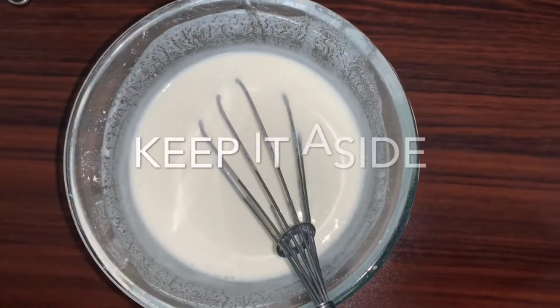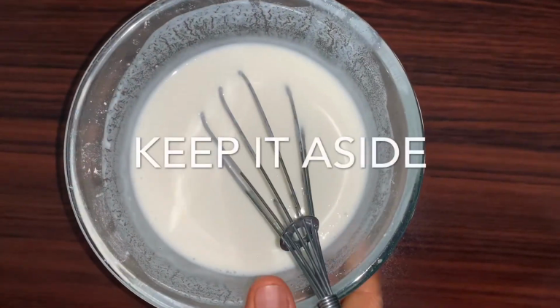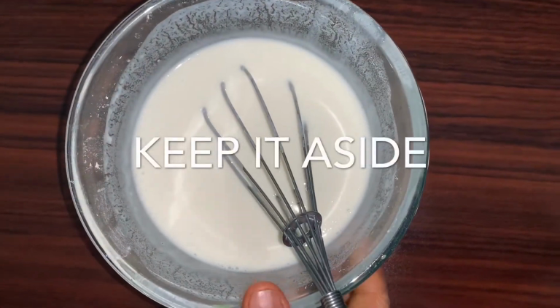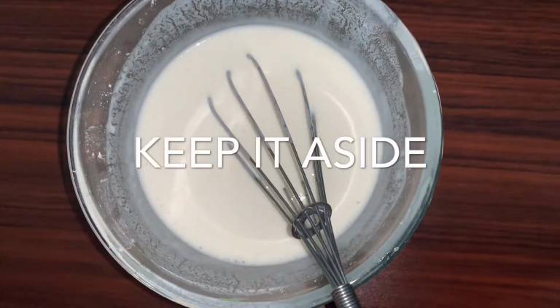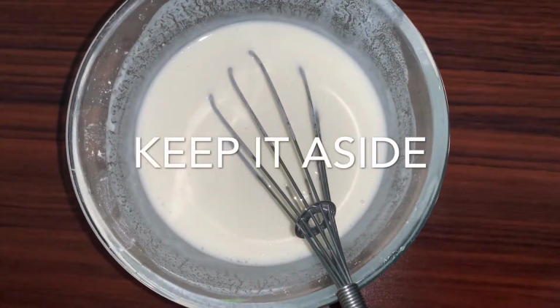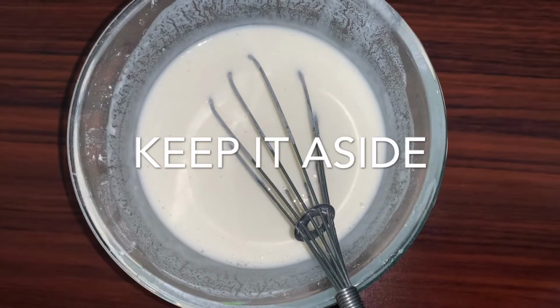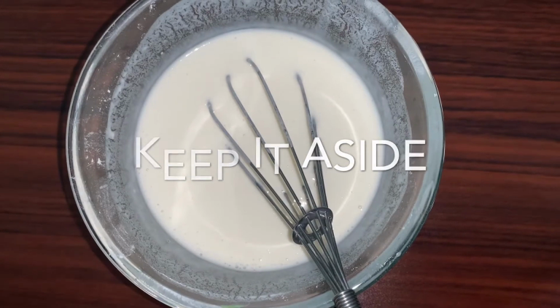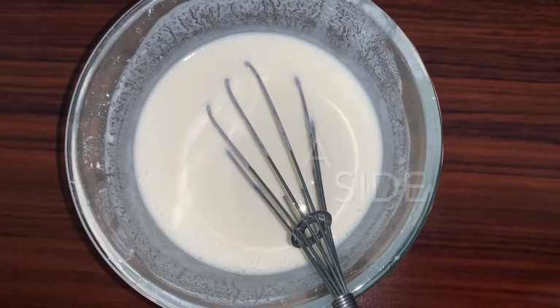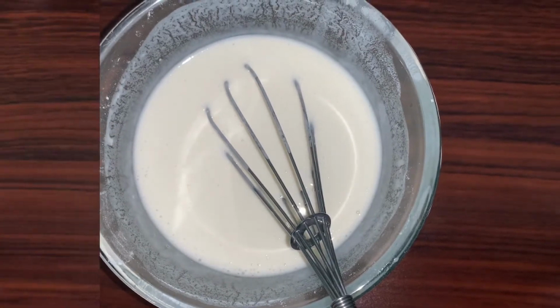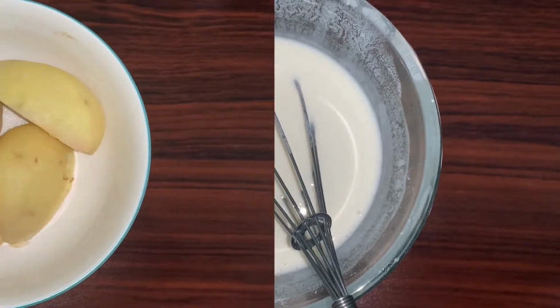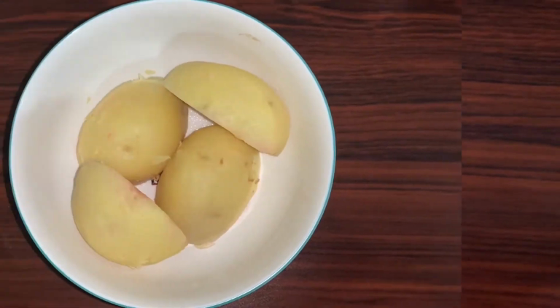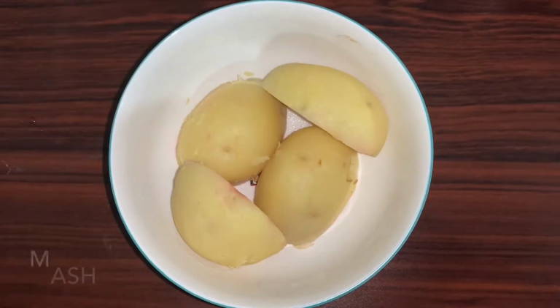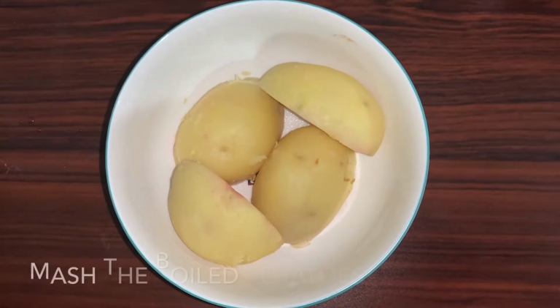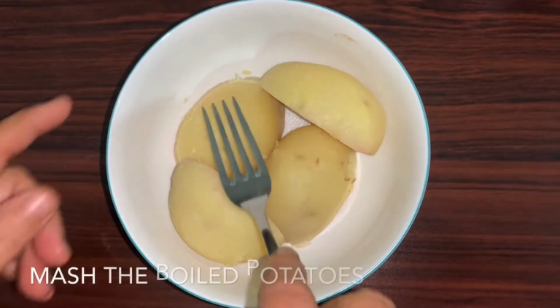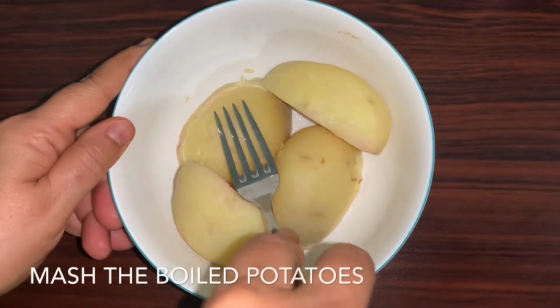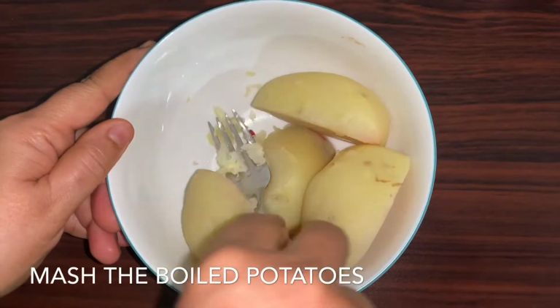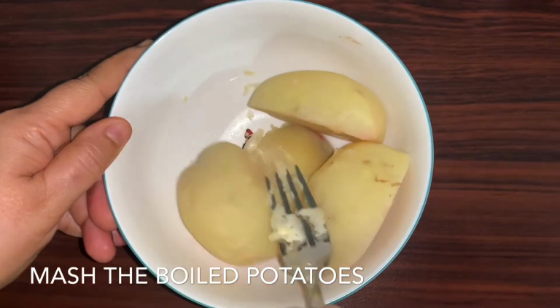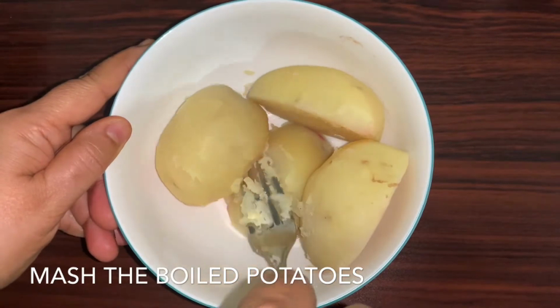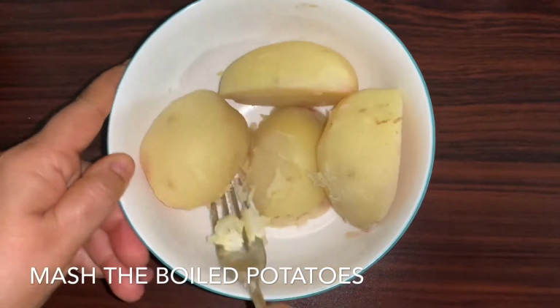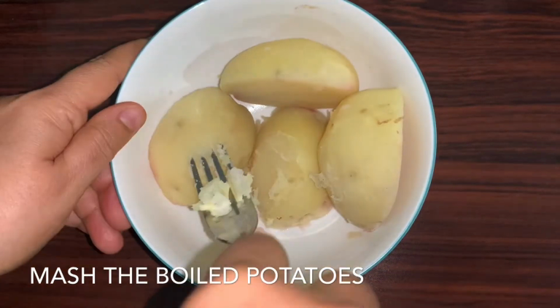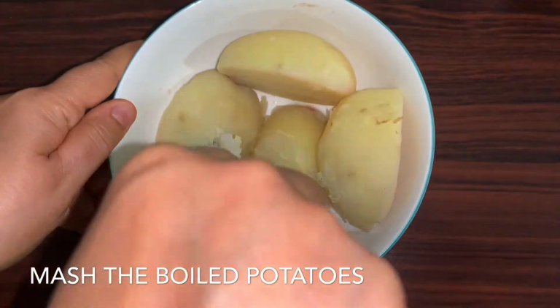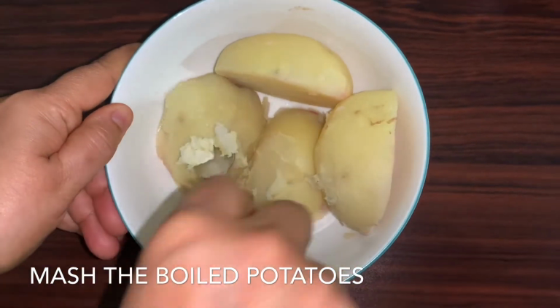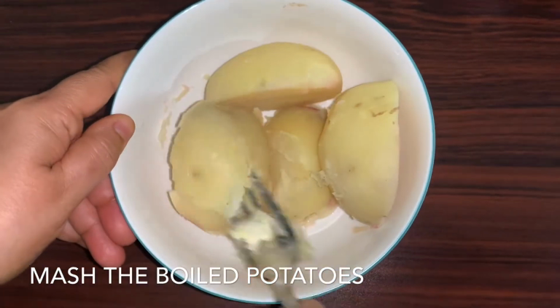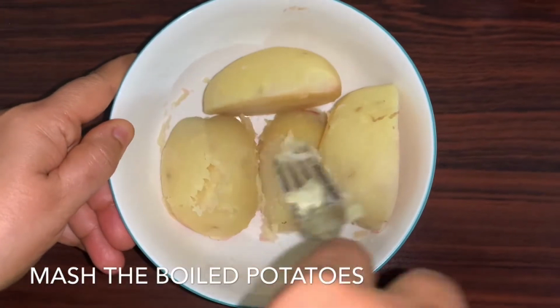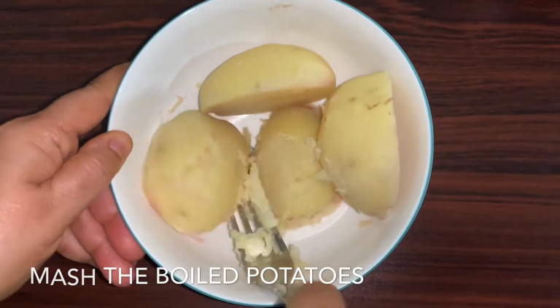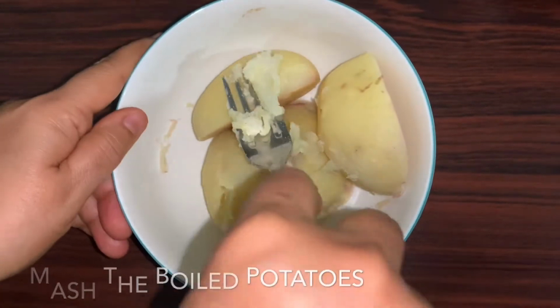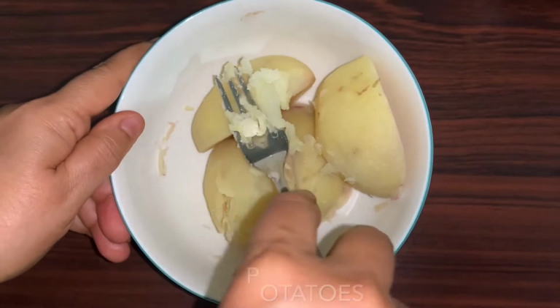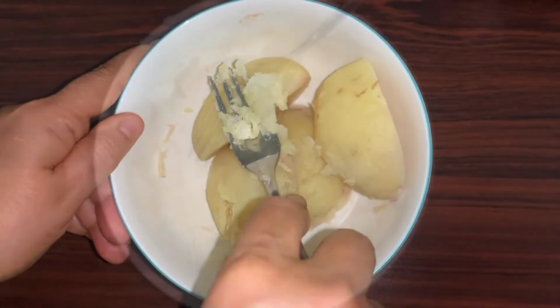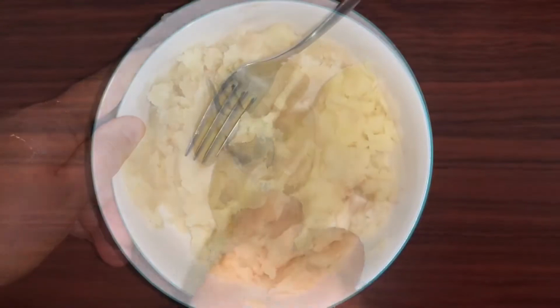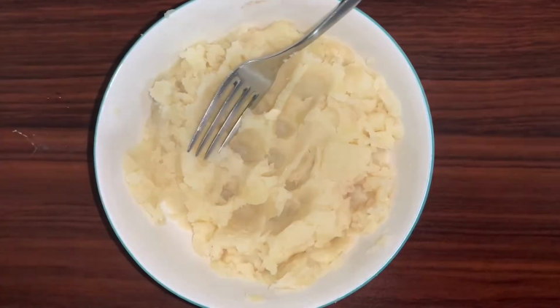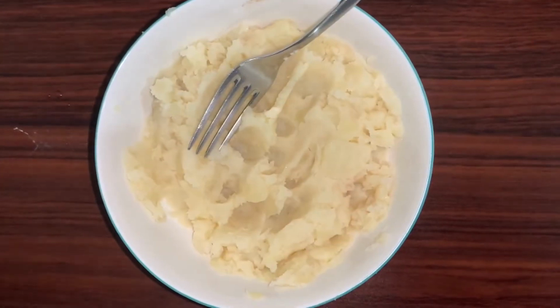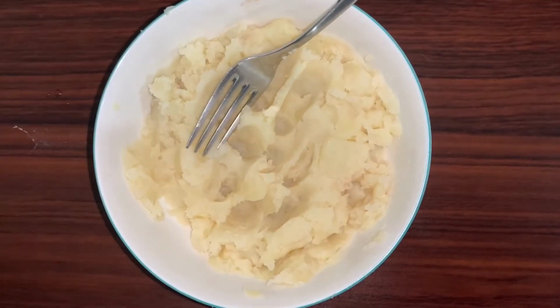Now we'll keep this aside and use it later. Here I have taken two large boiled potatoes — going to mash them and keep aside.